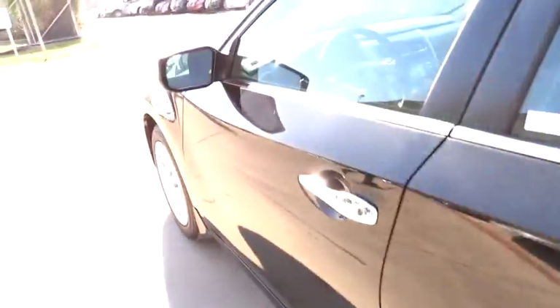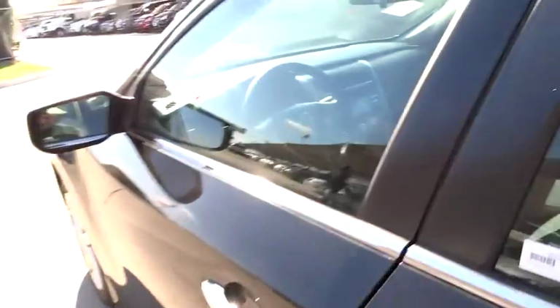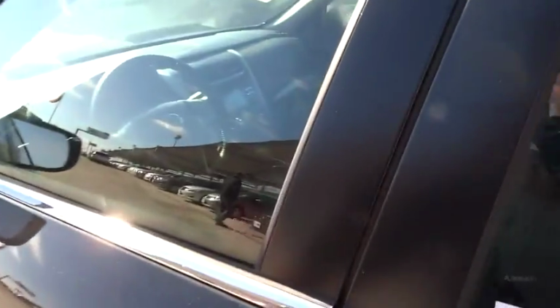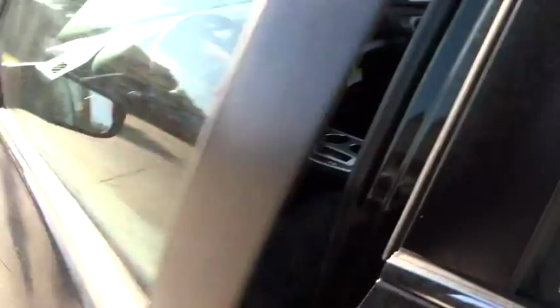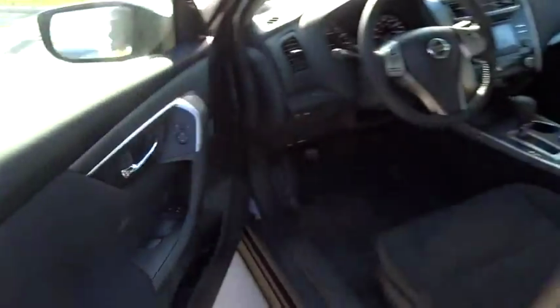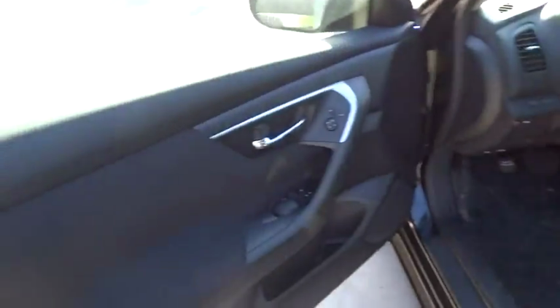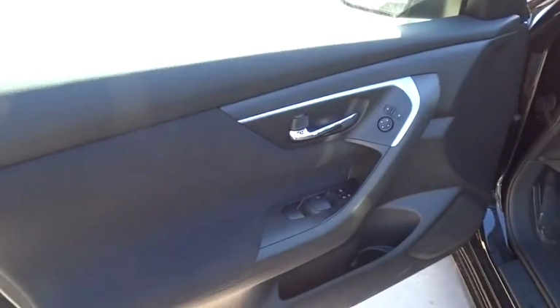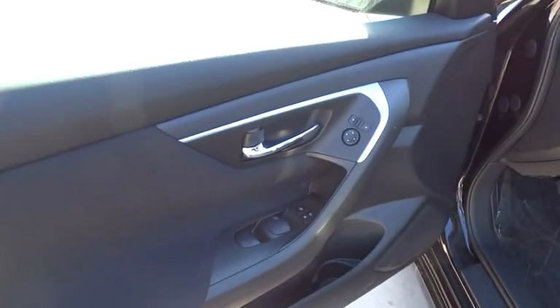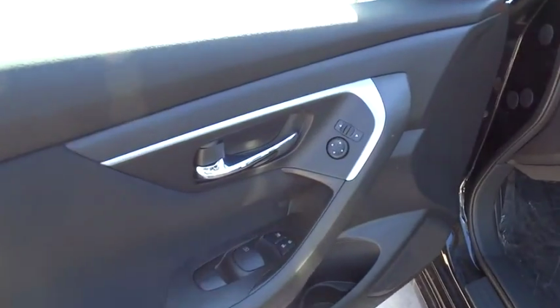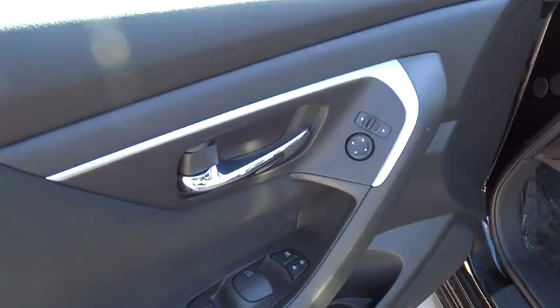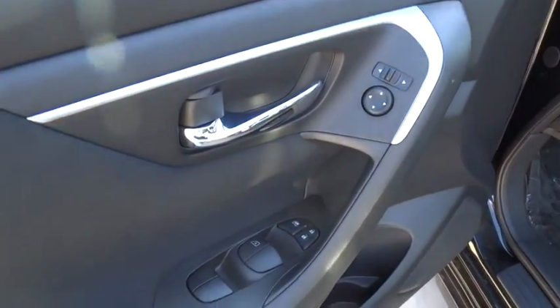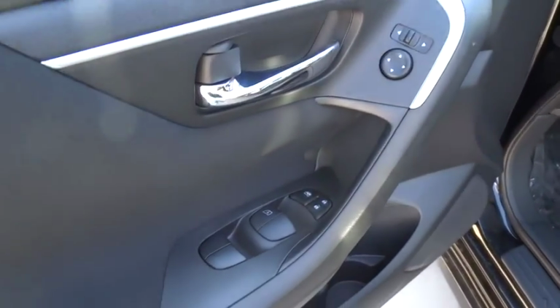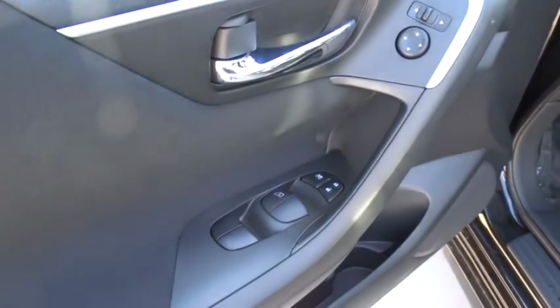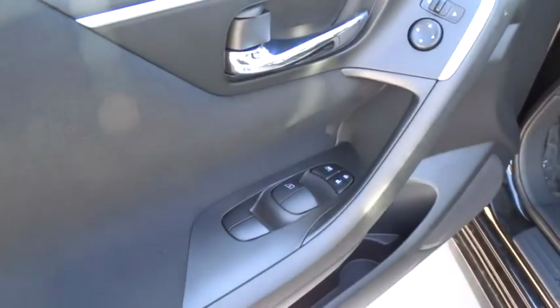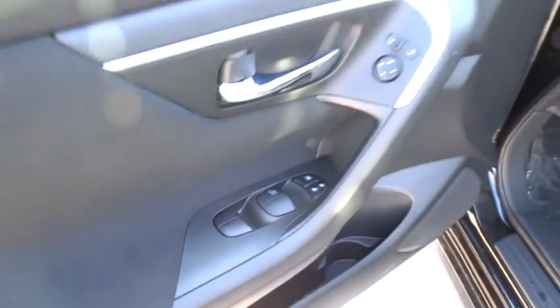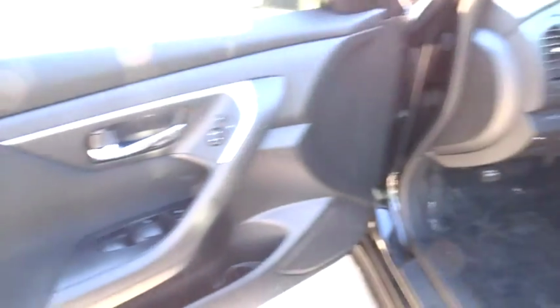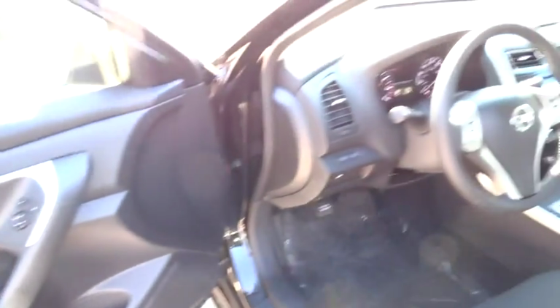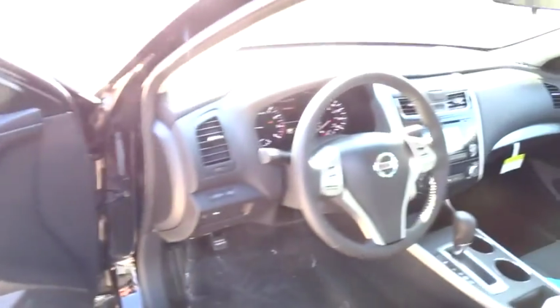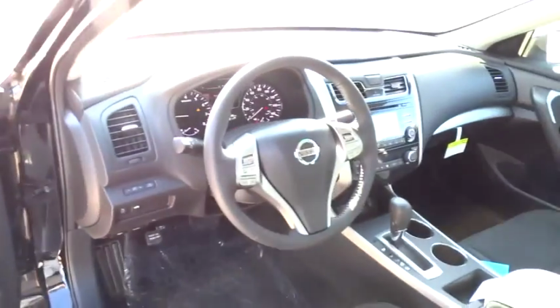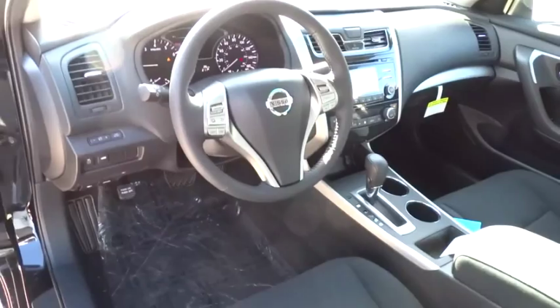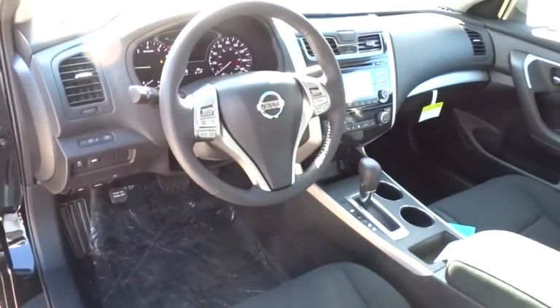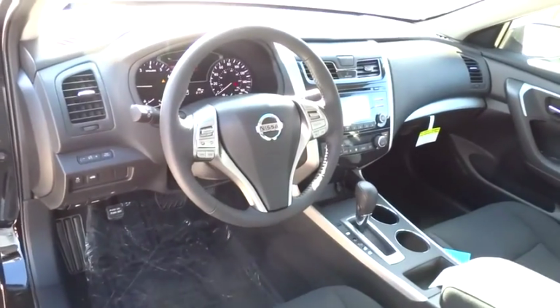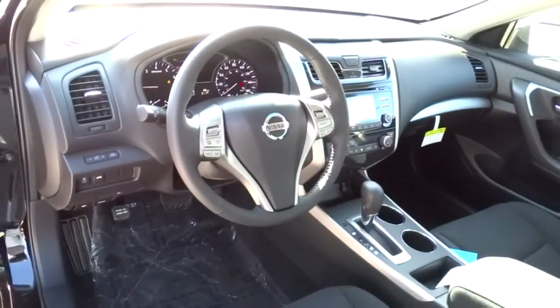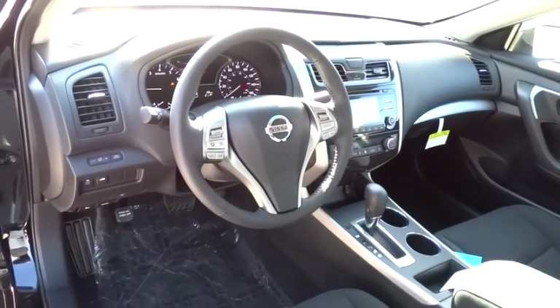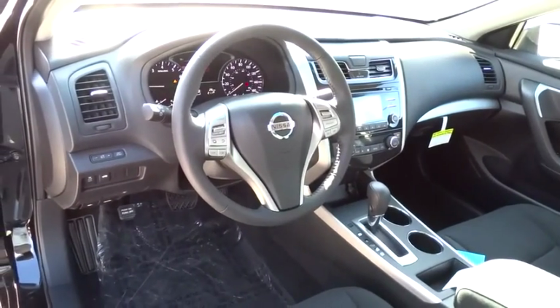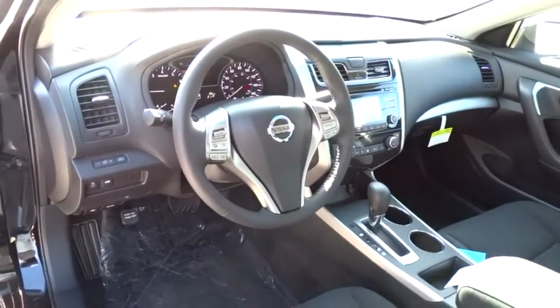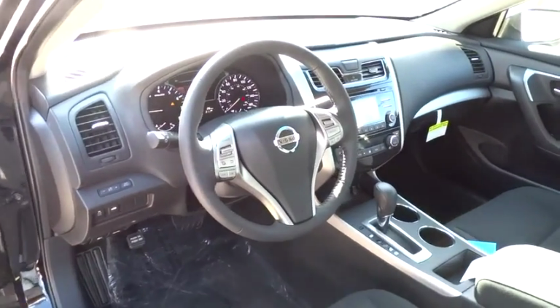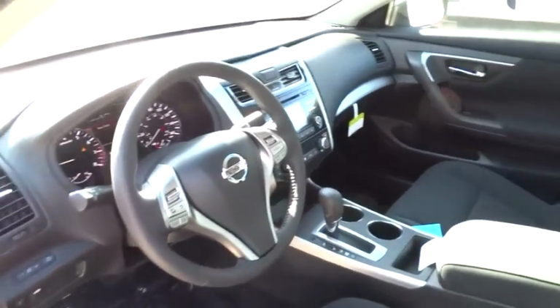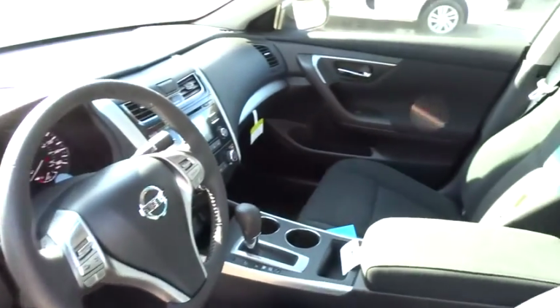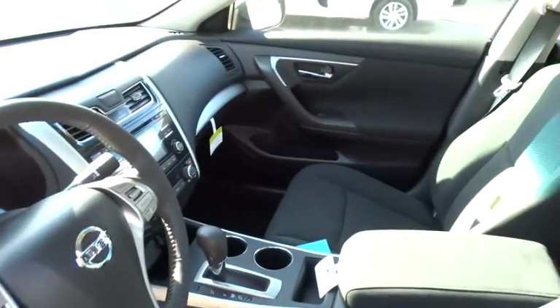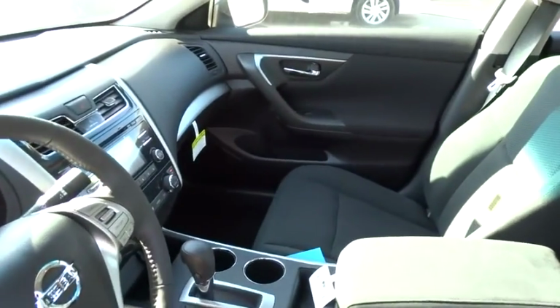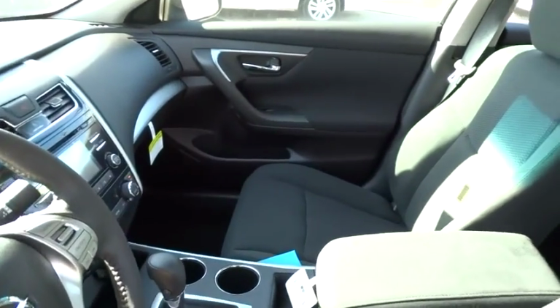Cruise control, keyless entry, keyless start, climate control, AM-FM stereo radio, rear defrost, FWD, MP3 player, fog lamp, CD player.